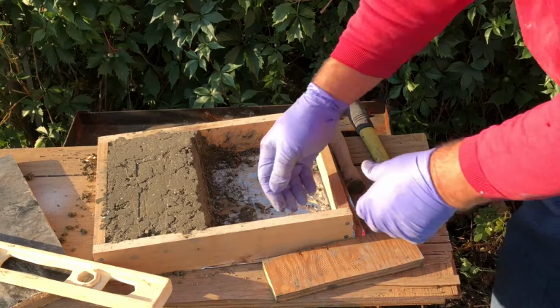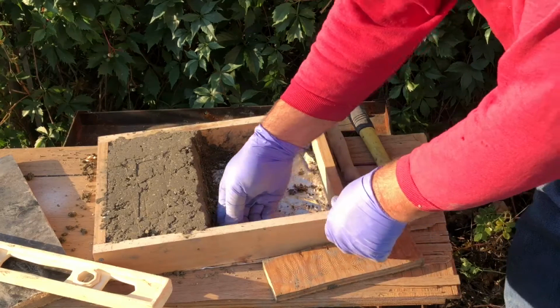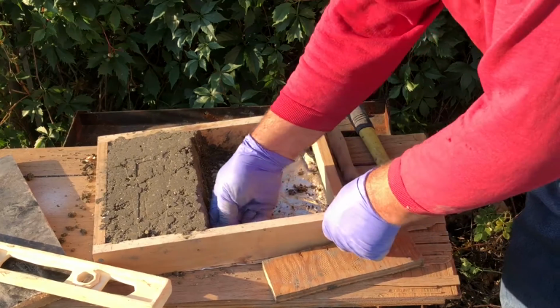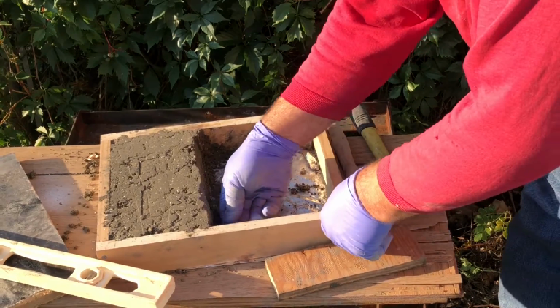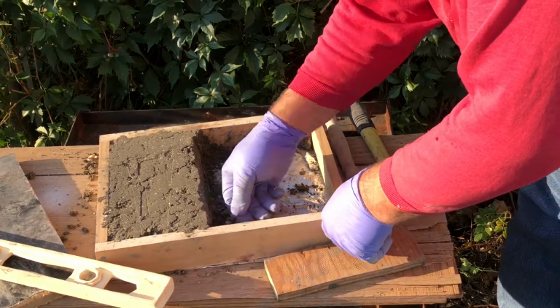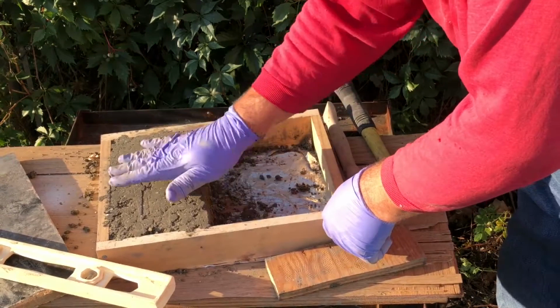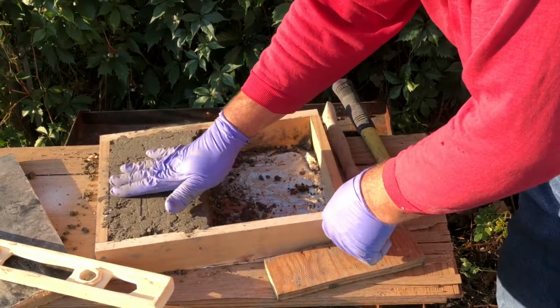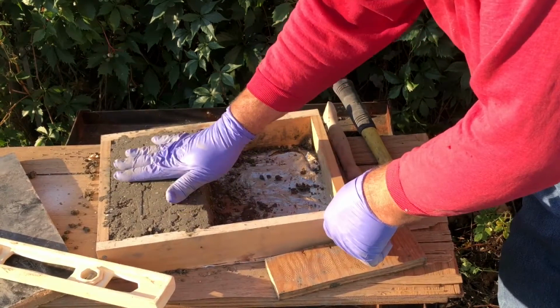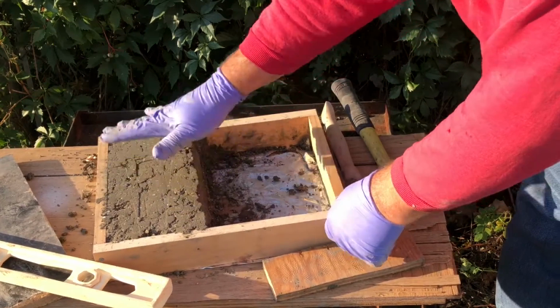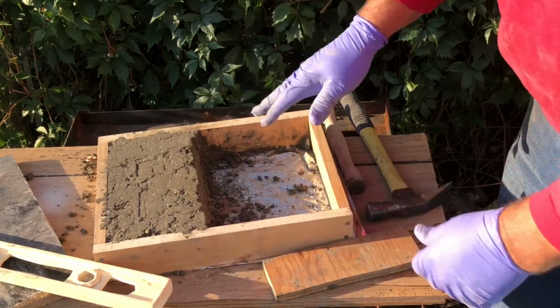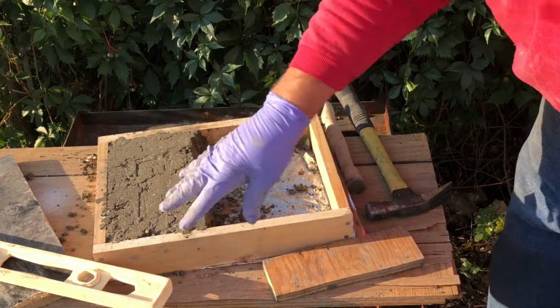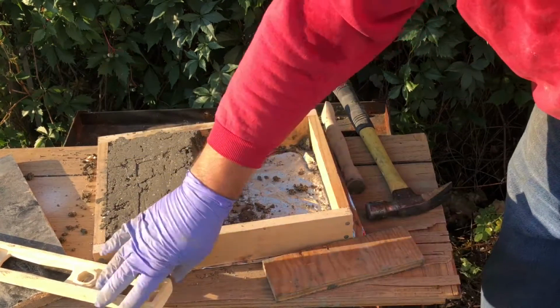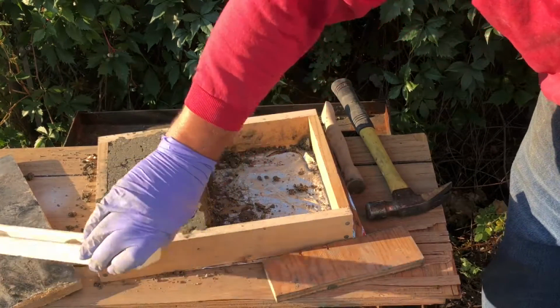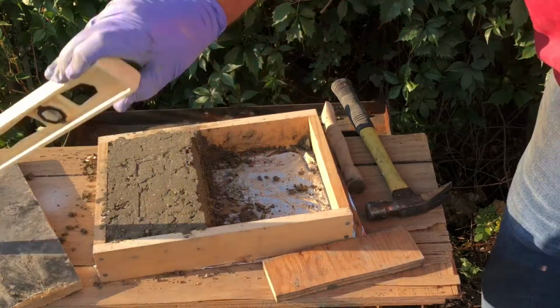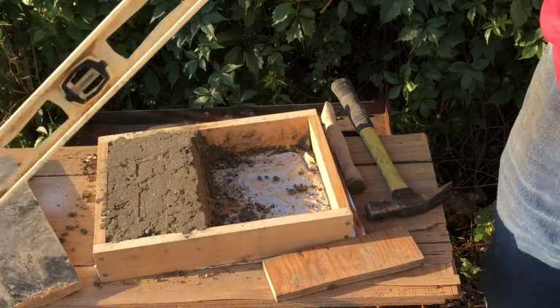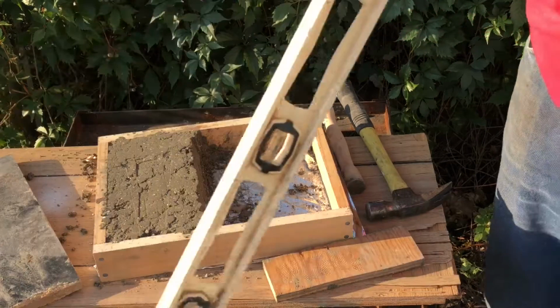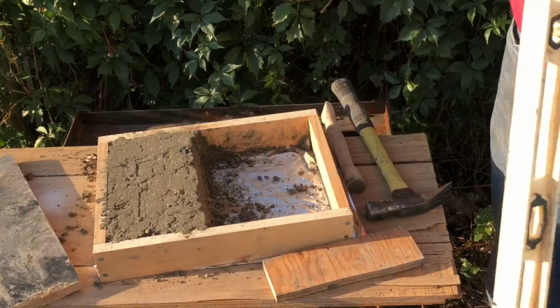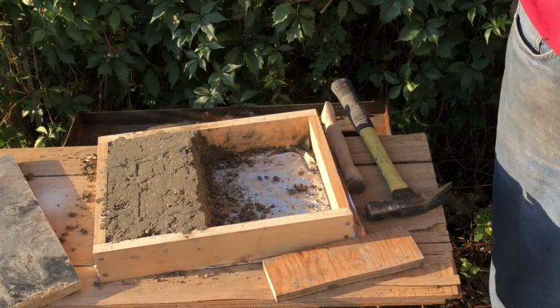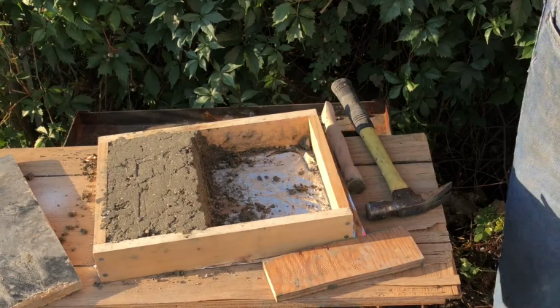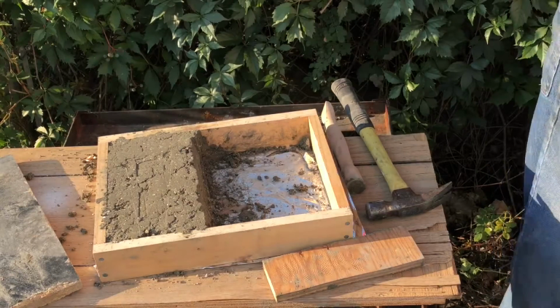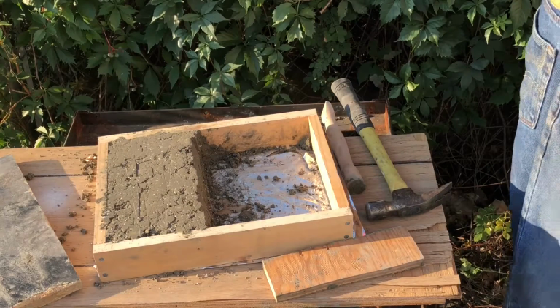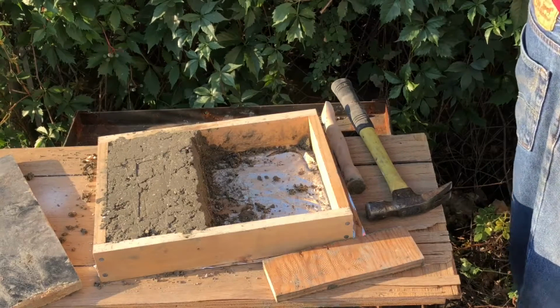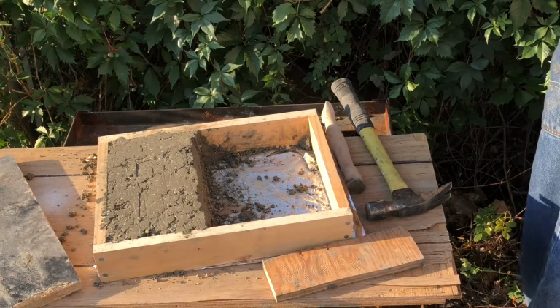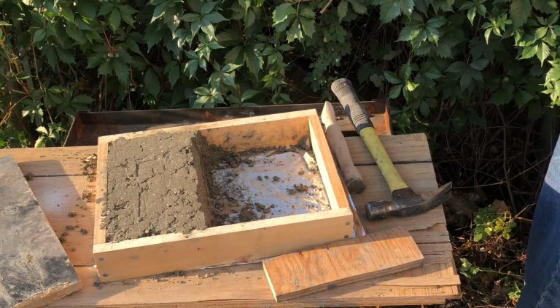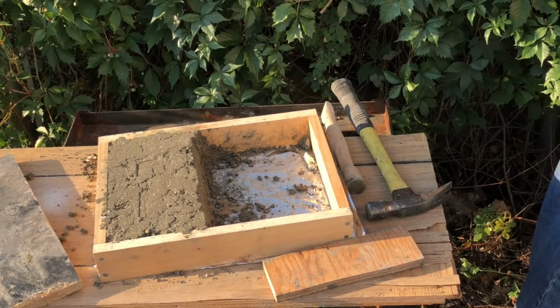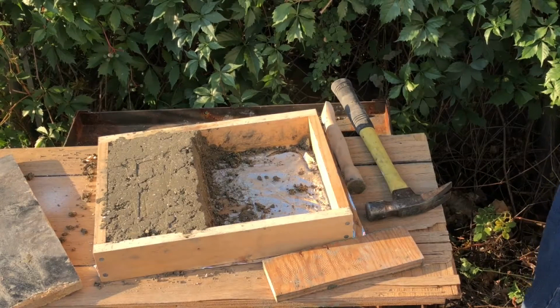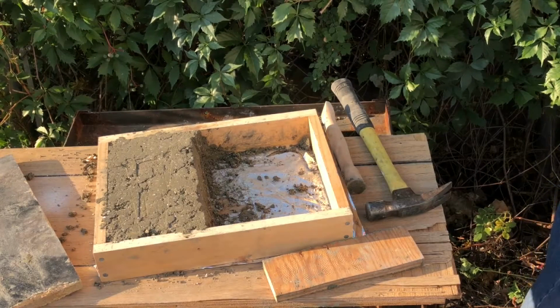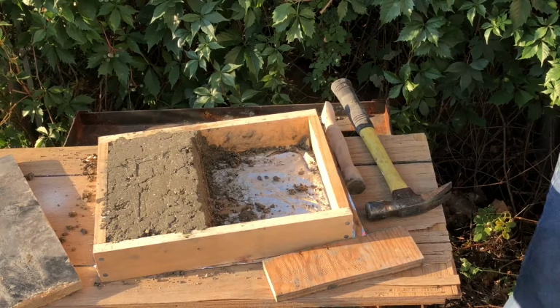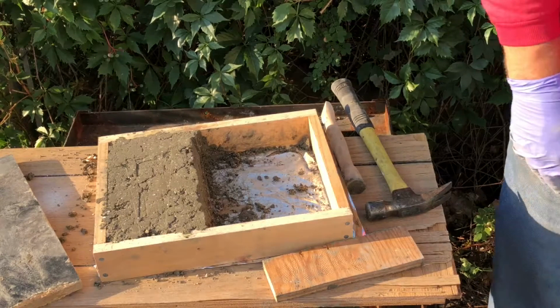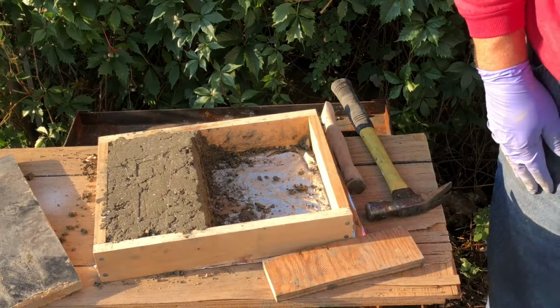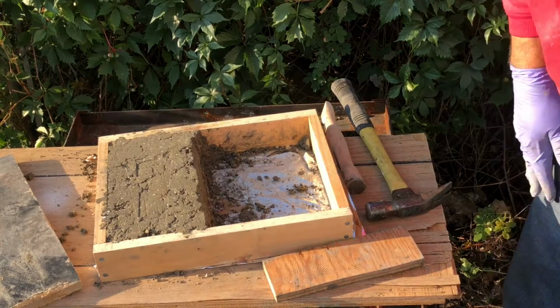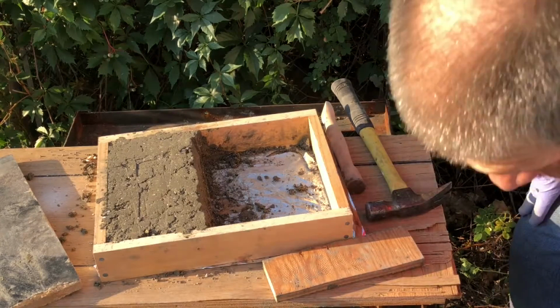Now I'm going to cover it. First, I'm going to wet it down. I'm going to treat this like concrete at this point — I want to keep it wet while it cures.